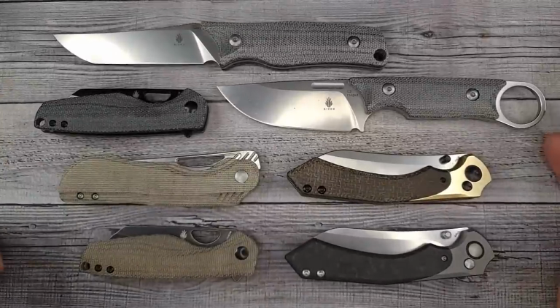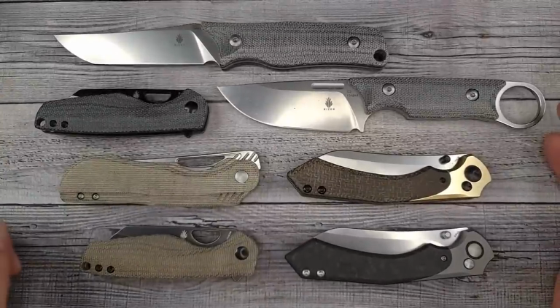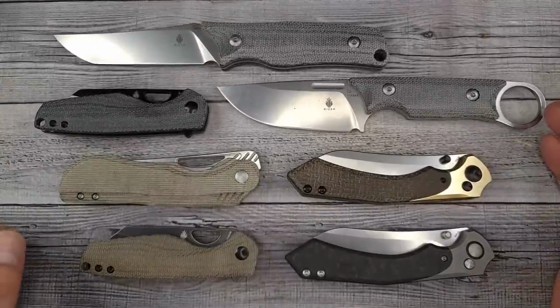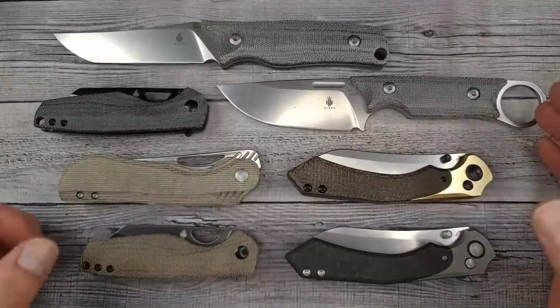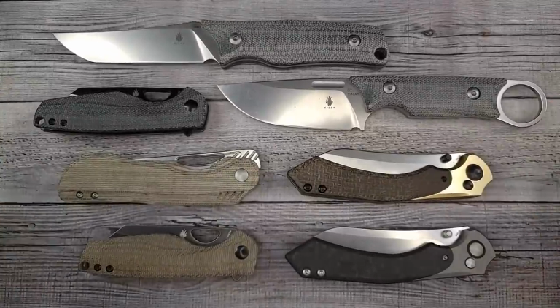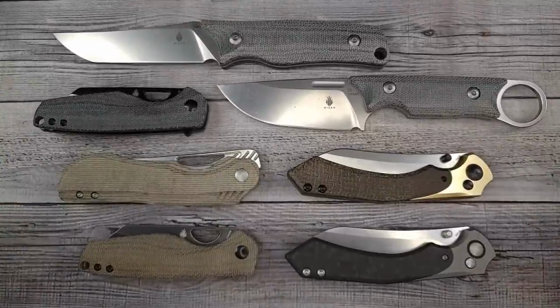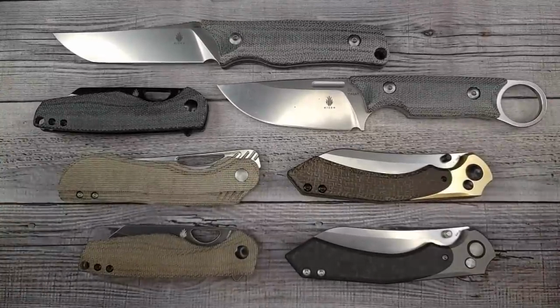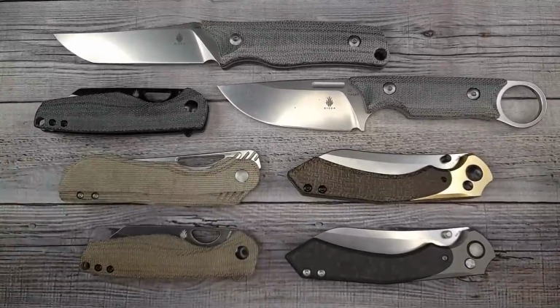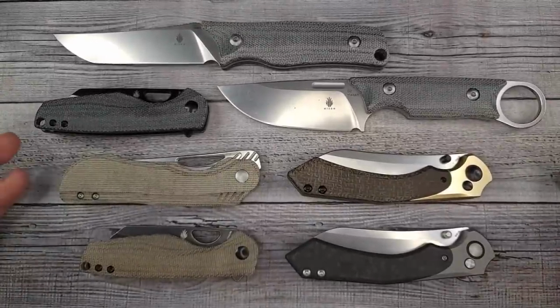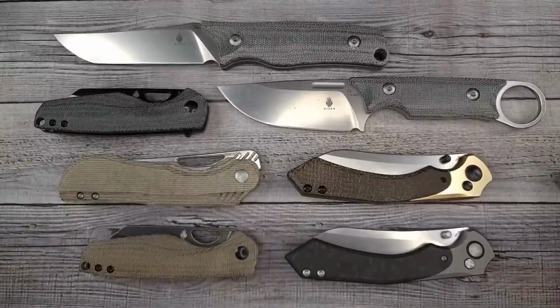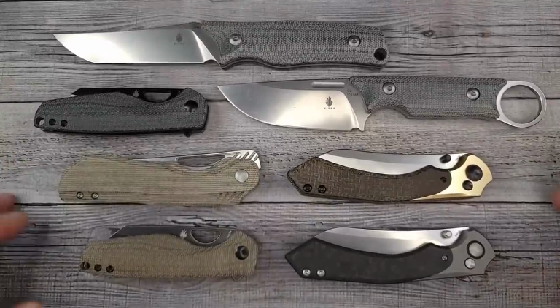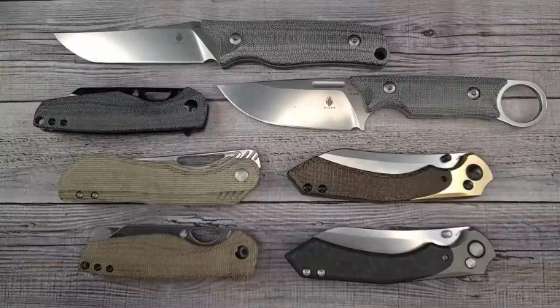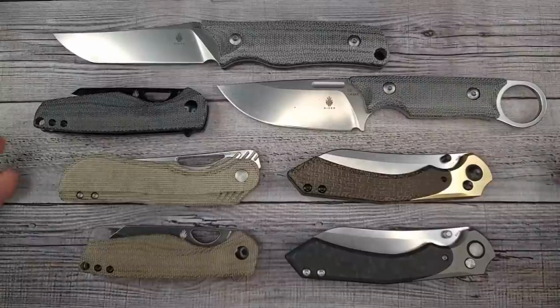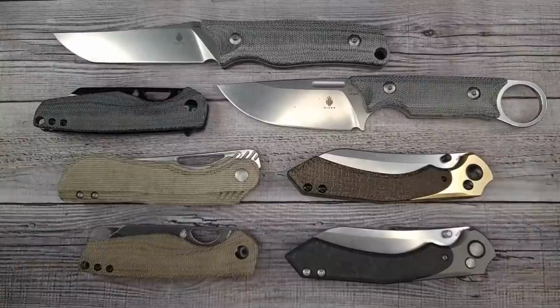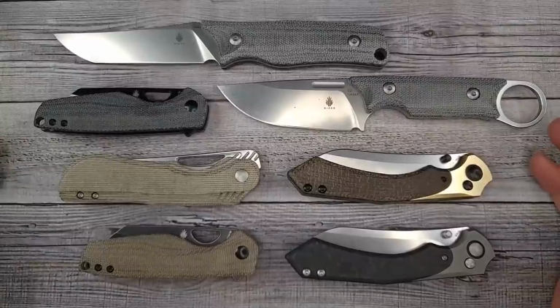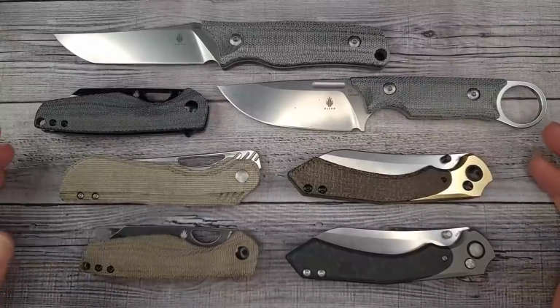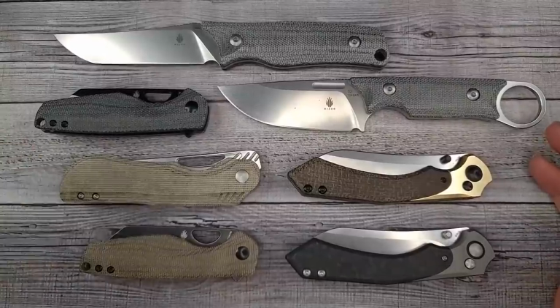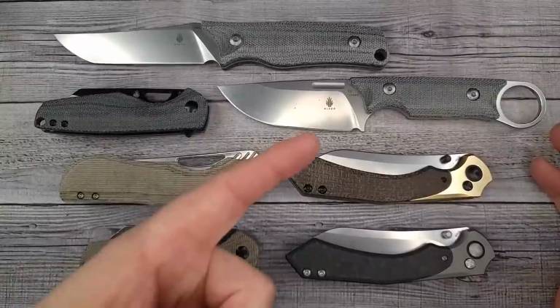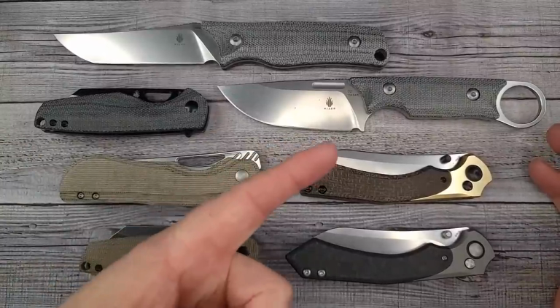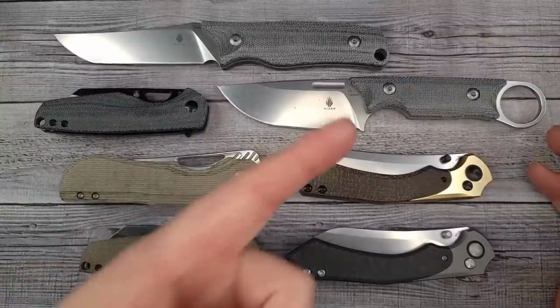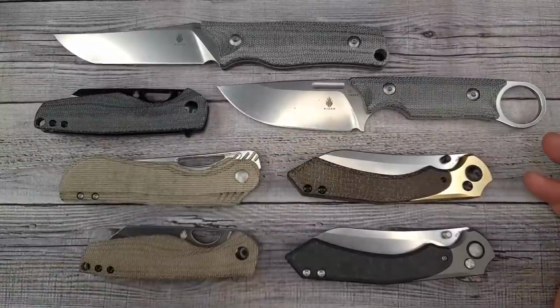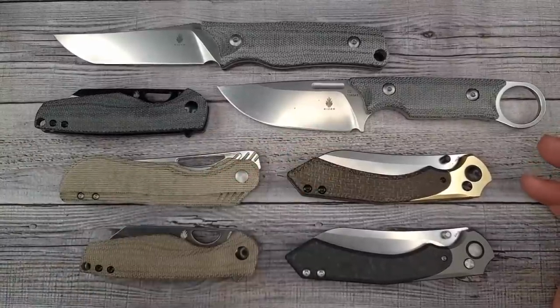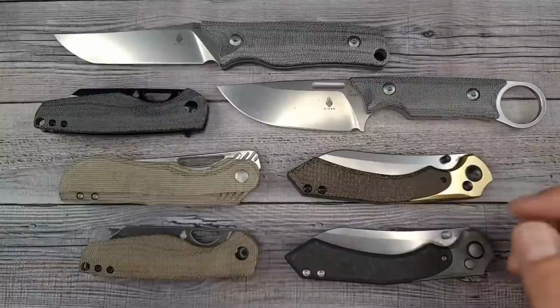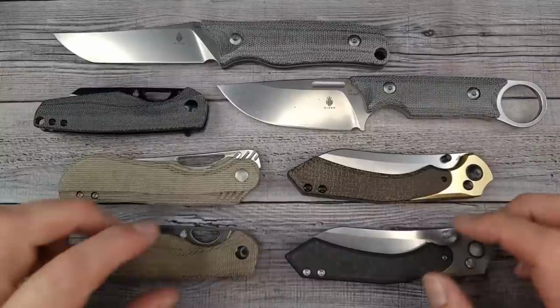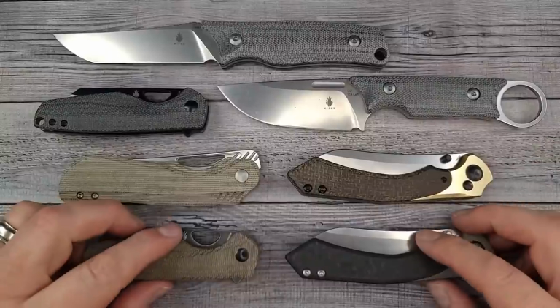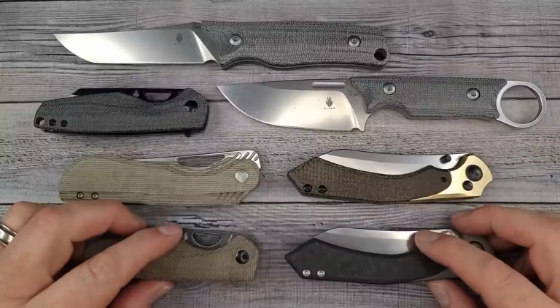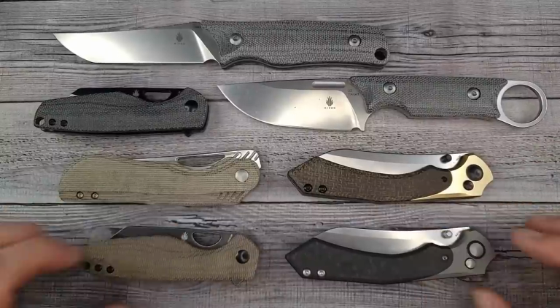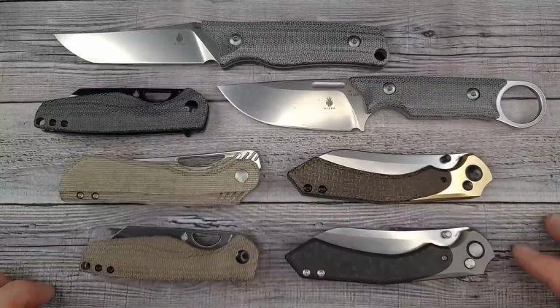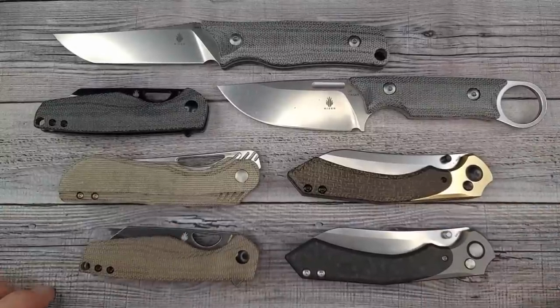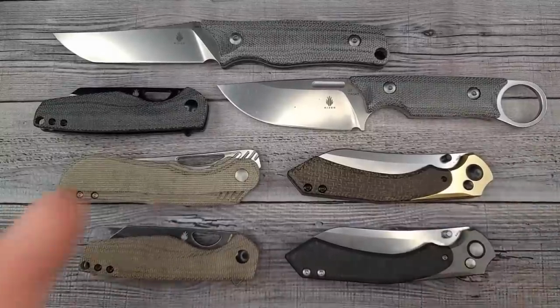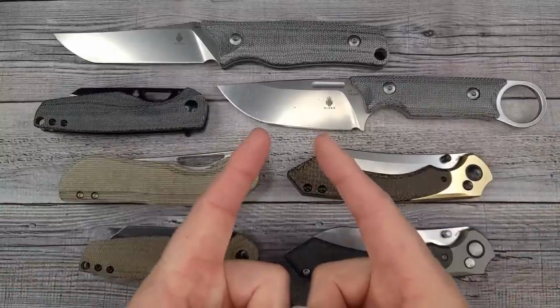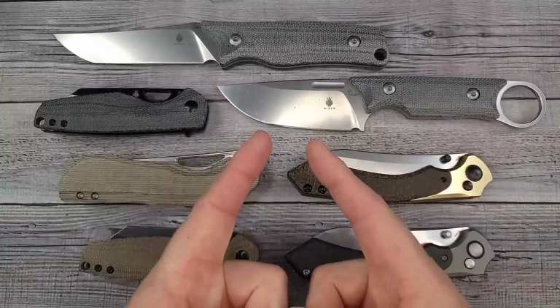I hope you enjoyed checking out these brand new Kaiser knives with me. It is always a pleasure to let you know what's out and what's coming out. Go watch the linked video - you're really going to enjoy that. Remember: live life in the present, keep a band-aid handy, and don't cut yourself.